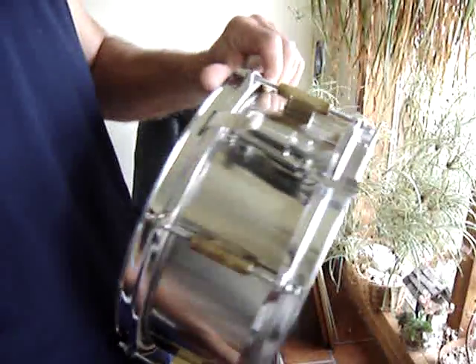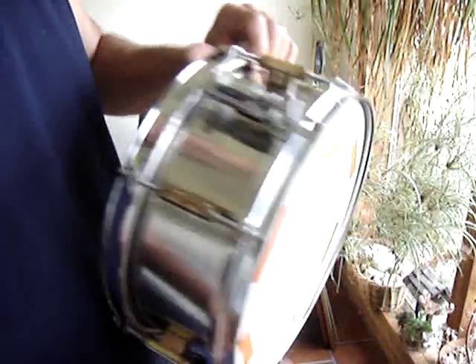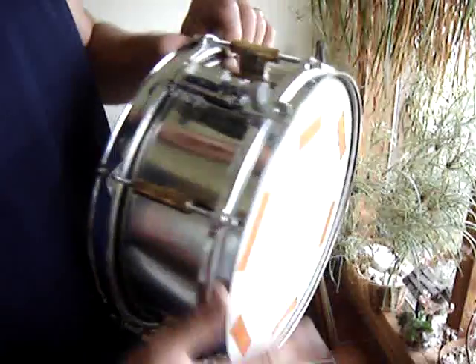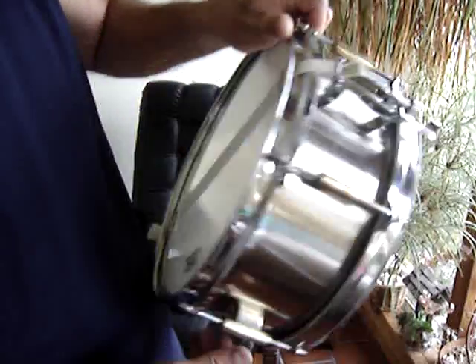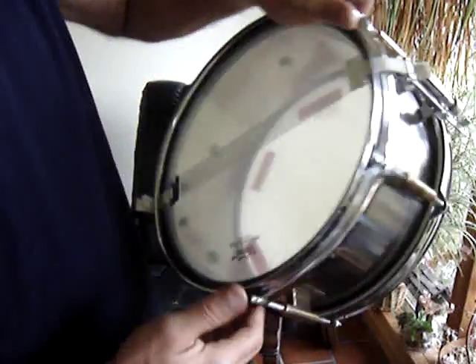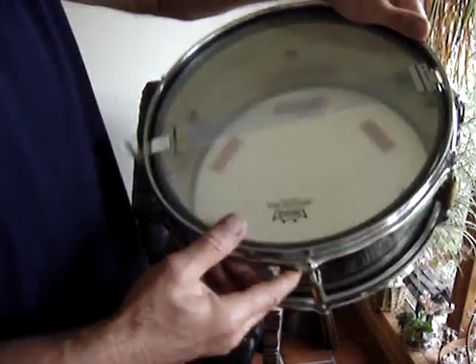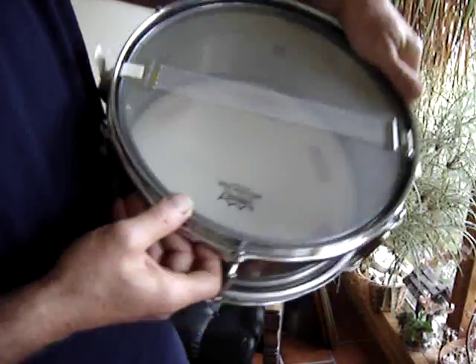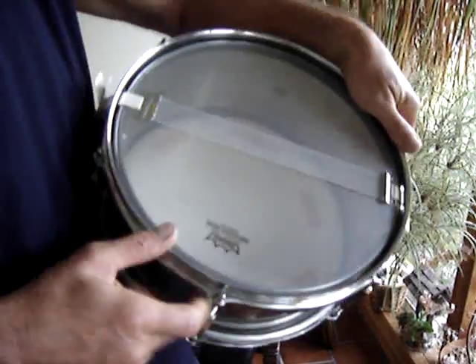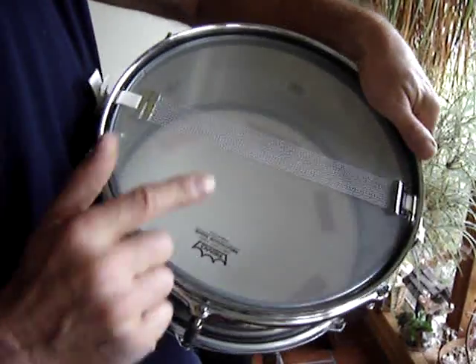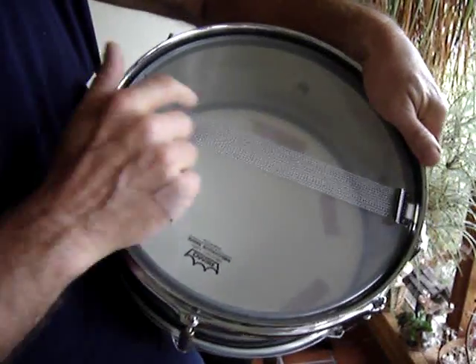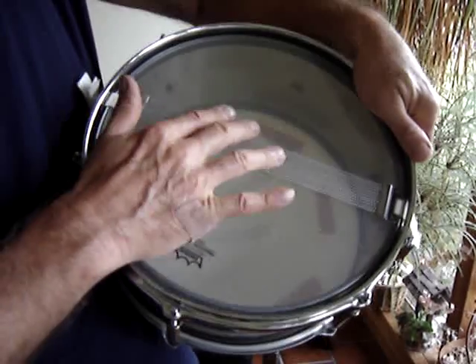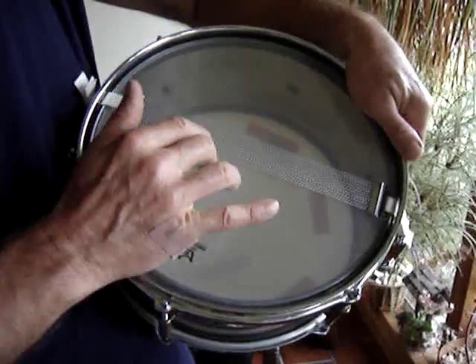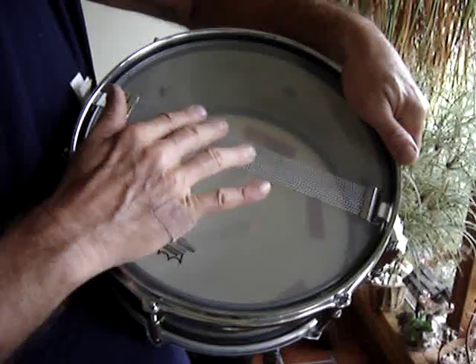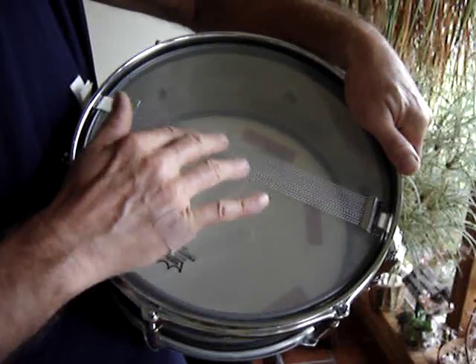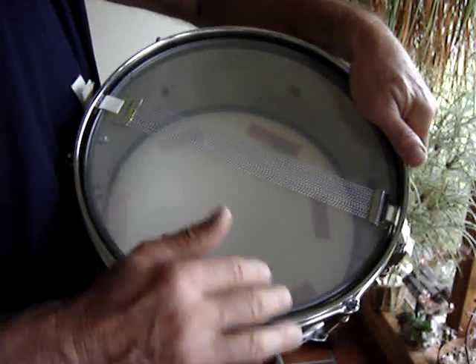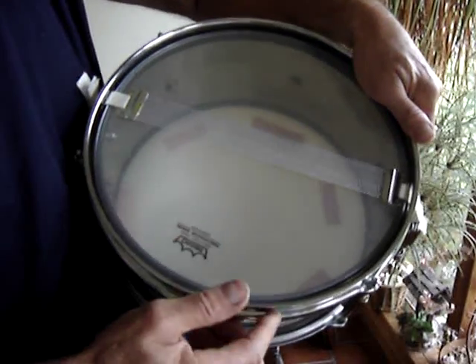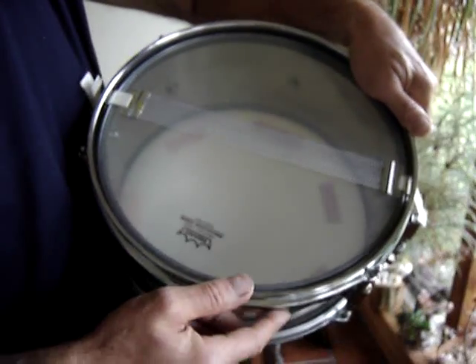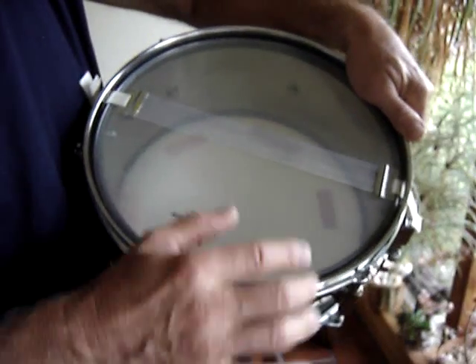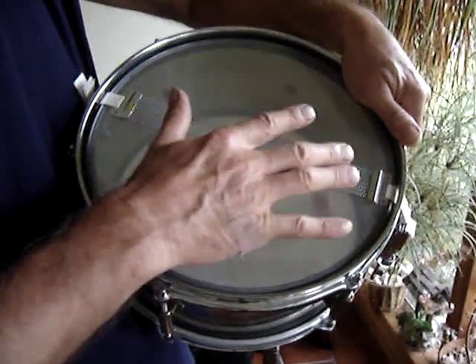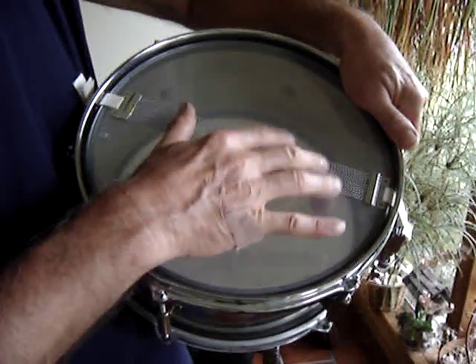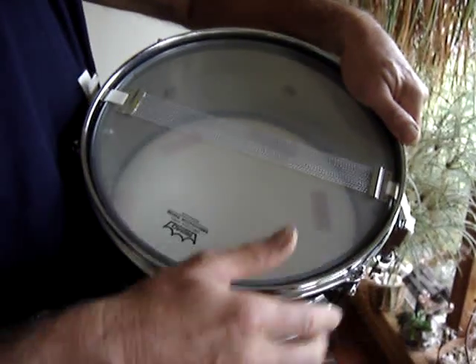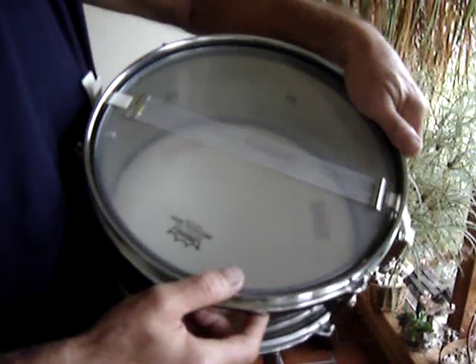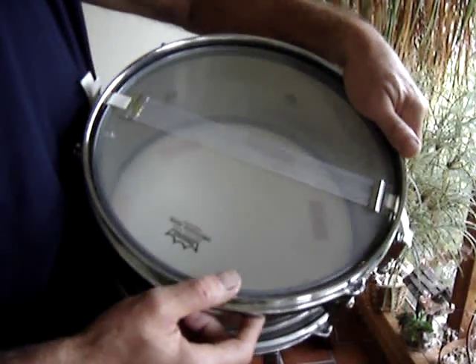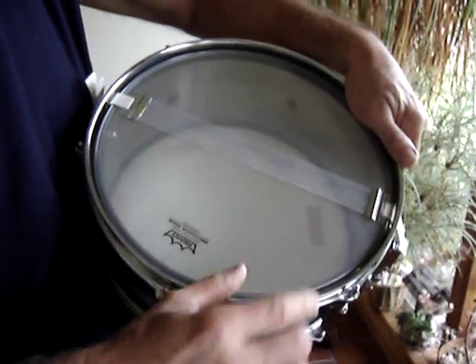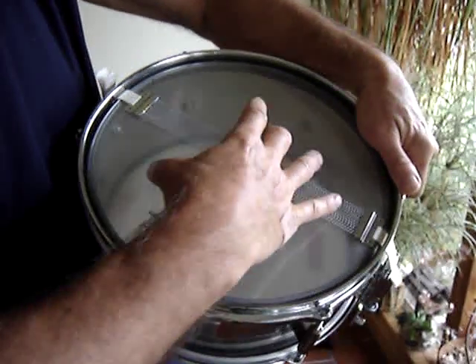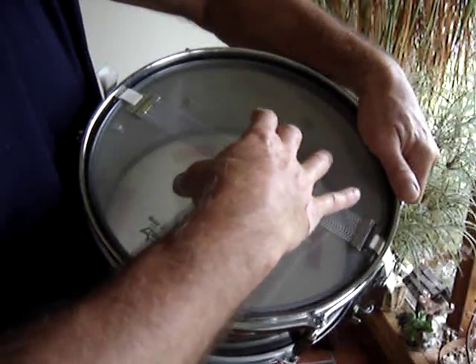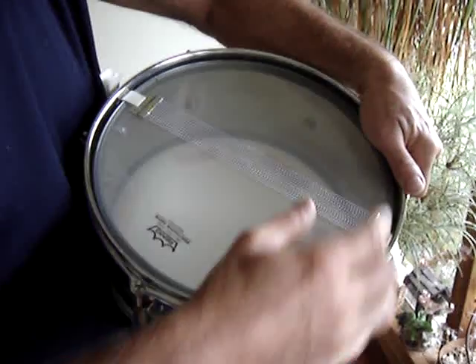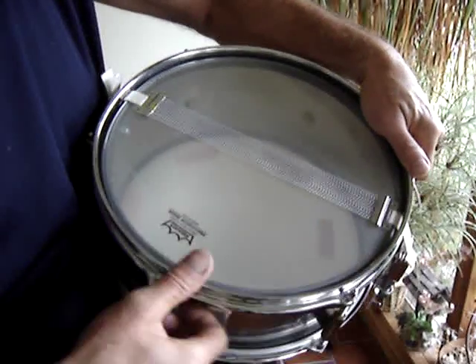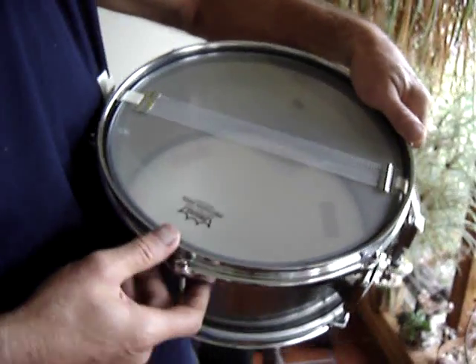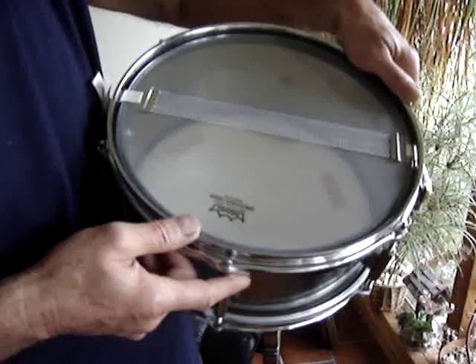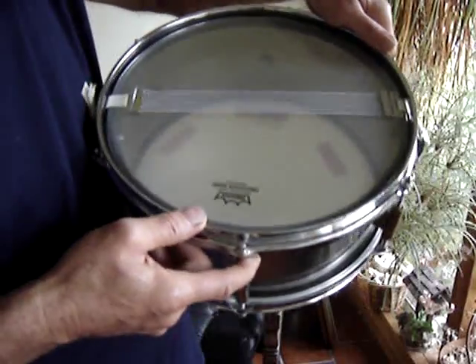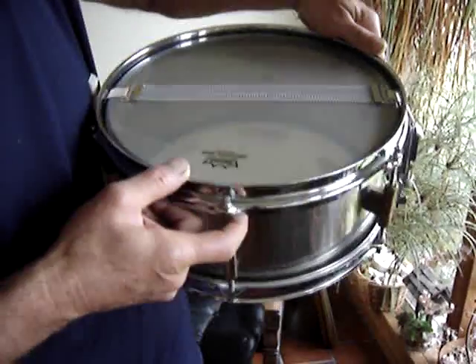I bought the heads naturally, and you can get a 12-inch snare. I've been thinking about getting a wide one to see what it sounds like.